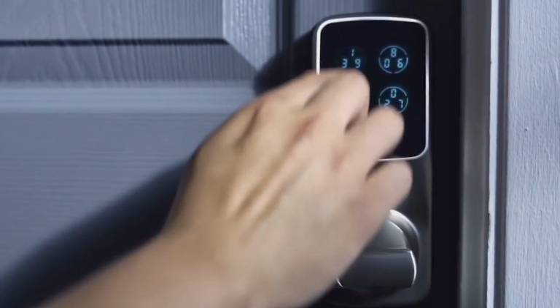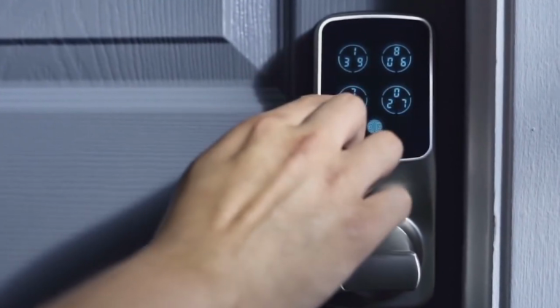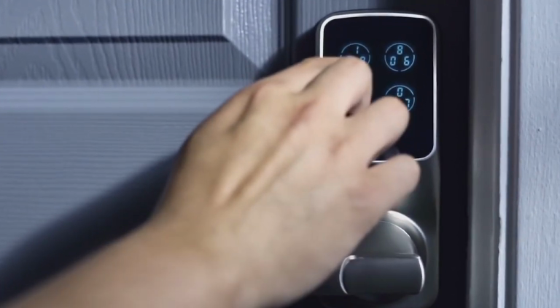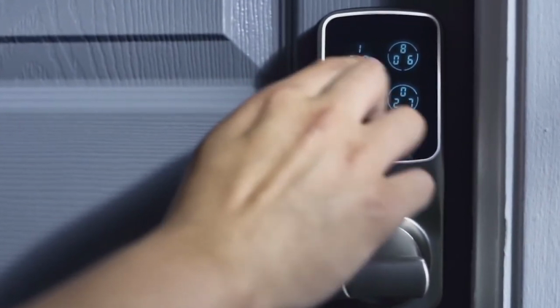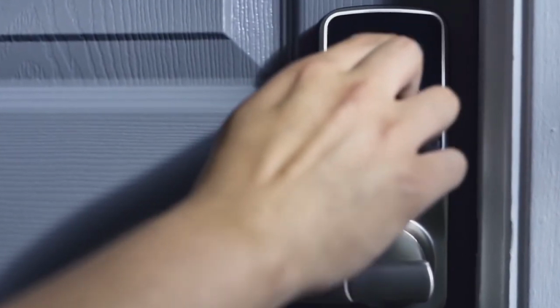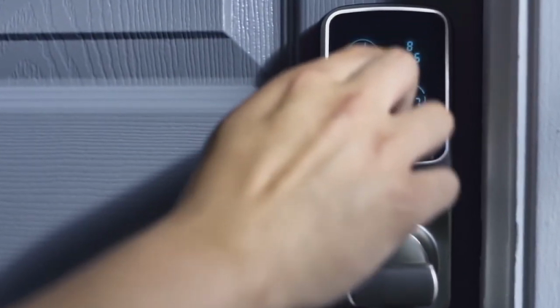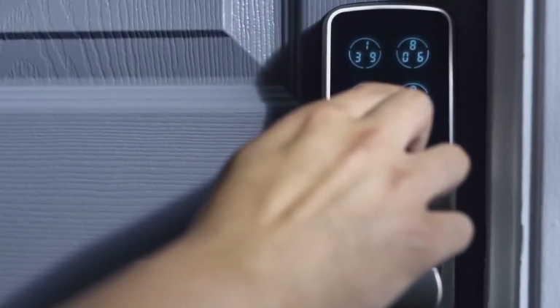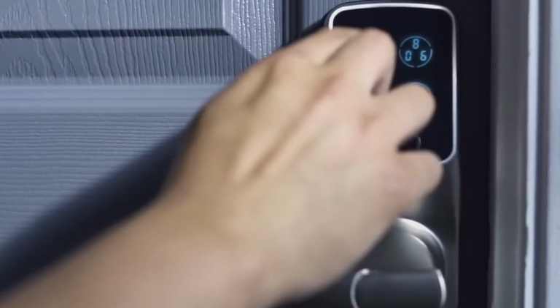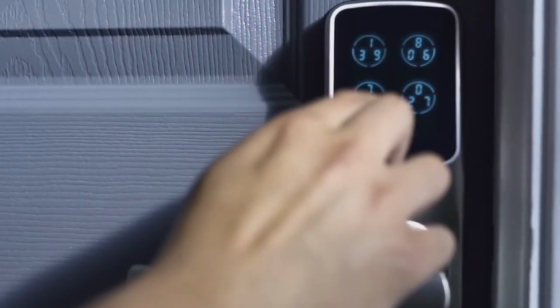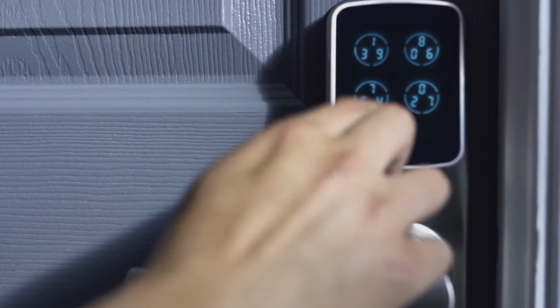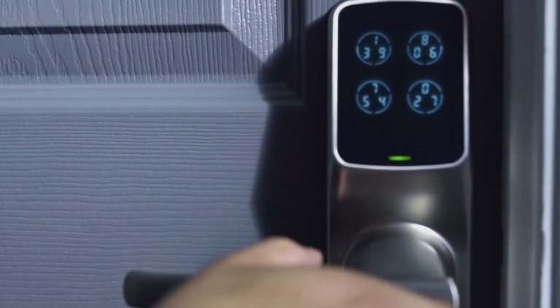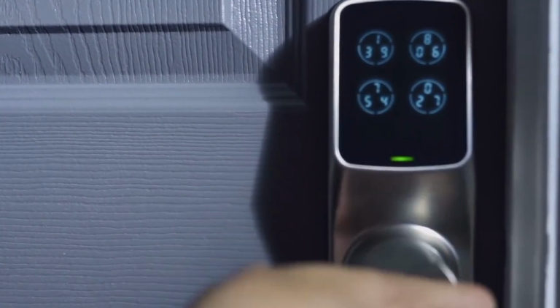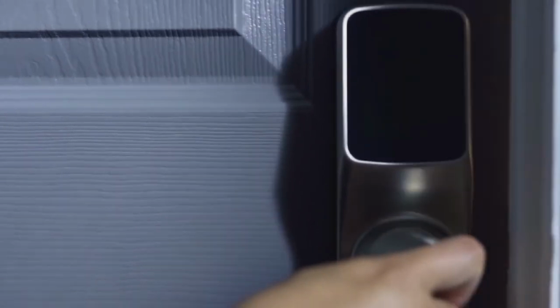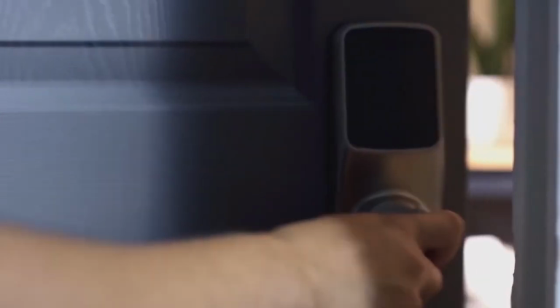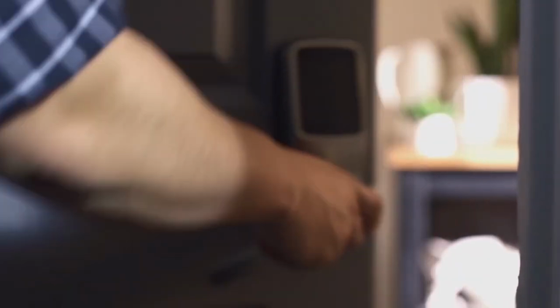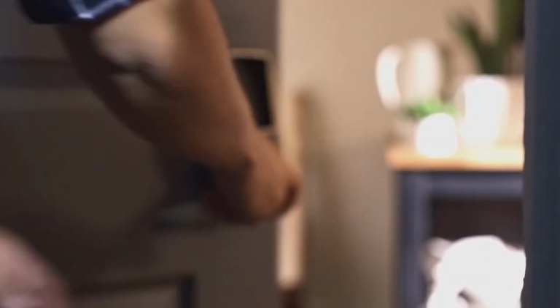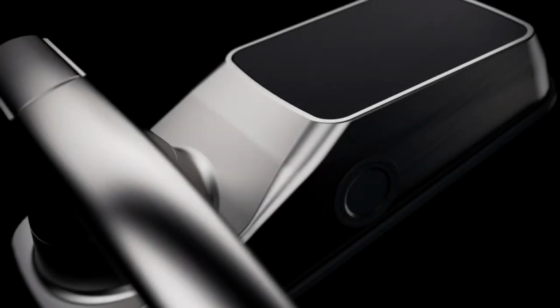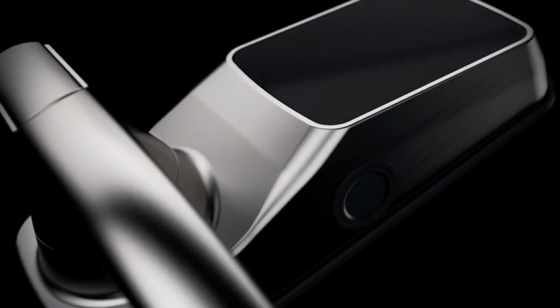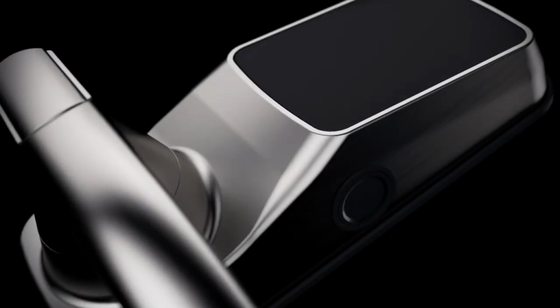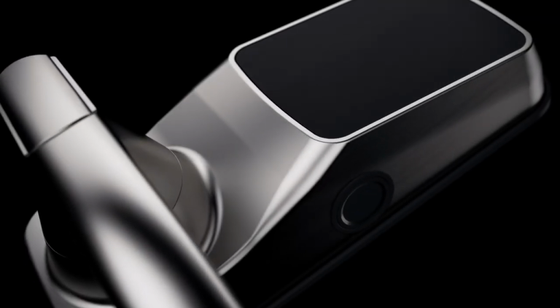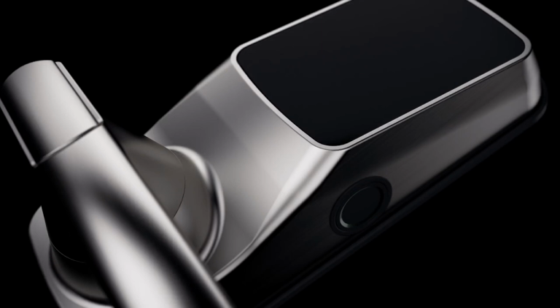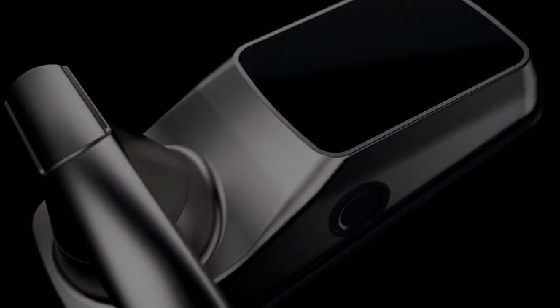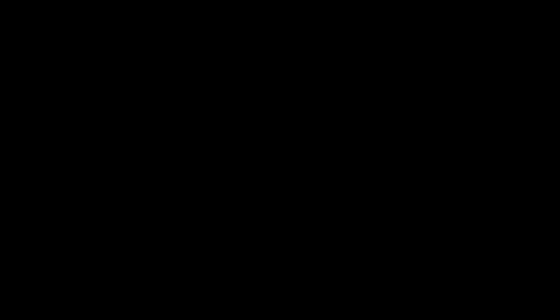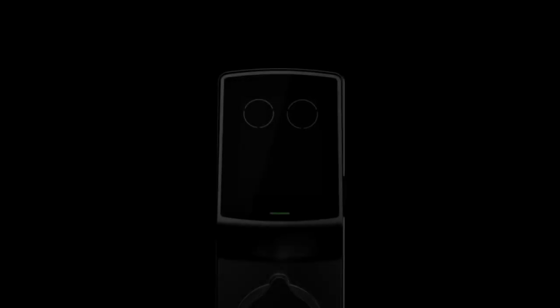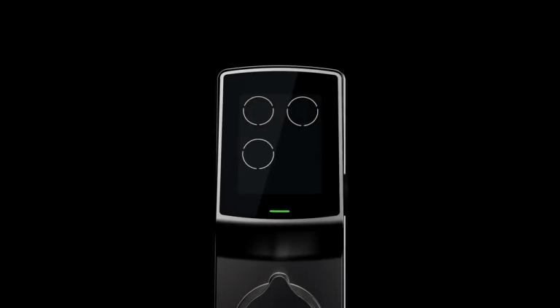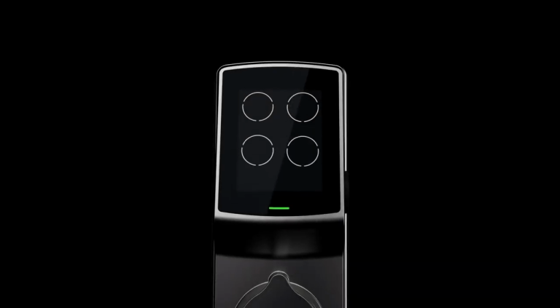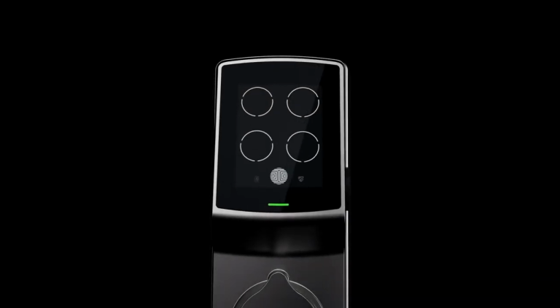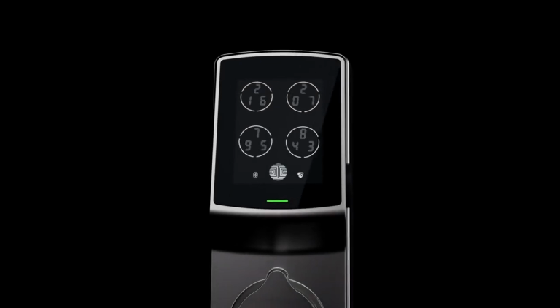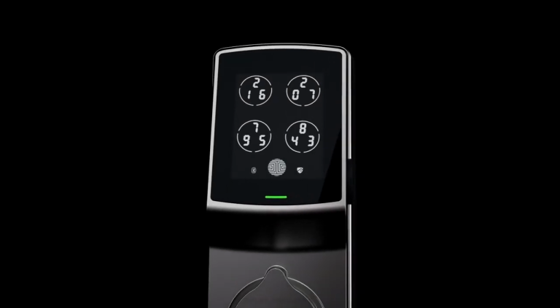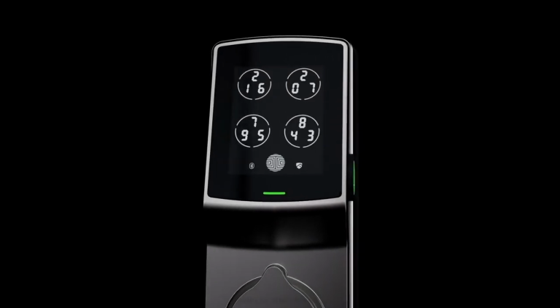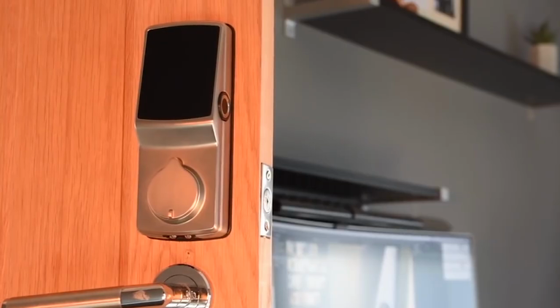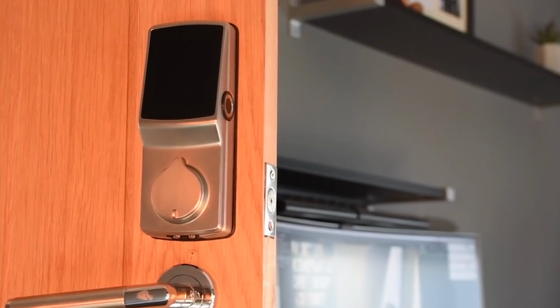The lock uses an intuitive mobile app — Android and iOS — that will lock and unlock the door, allows you to assign temporary and time-scheduled access codes, program fingerprint access, check battery life, and view event history logs.